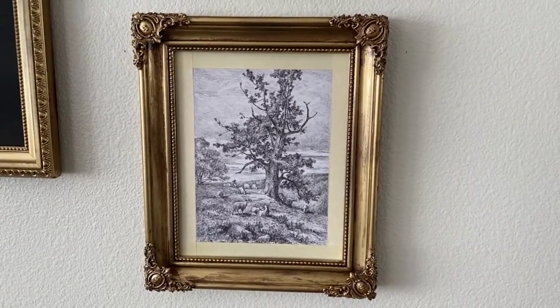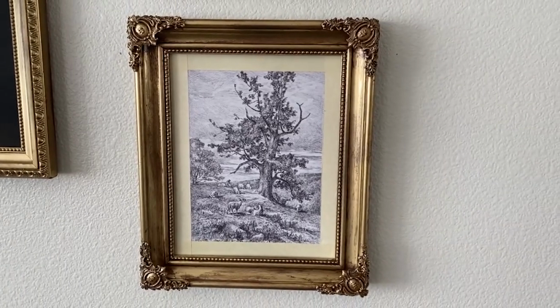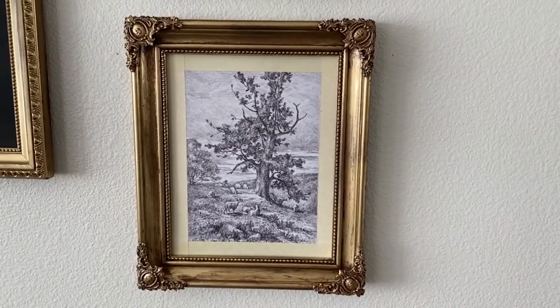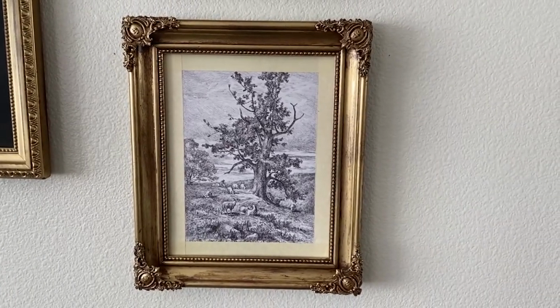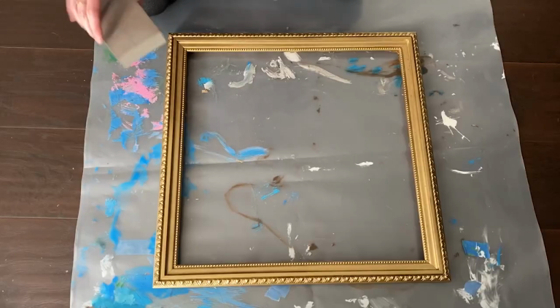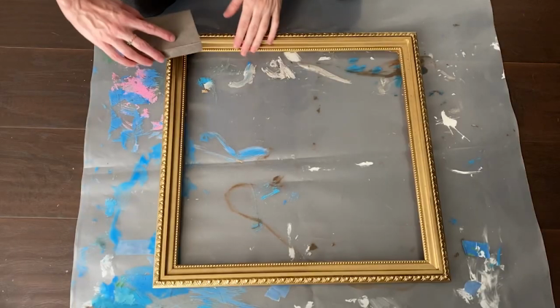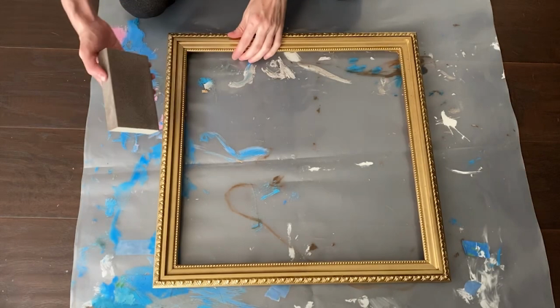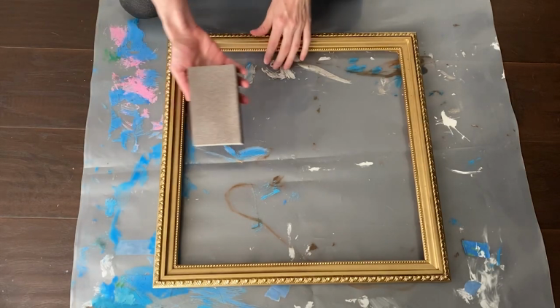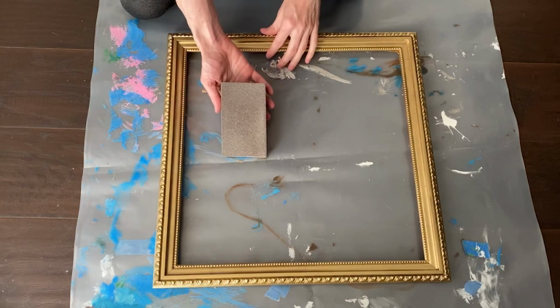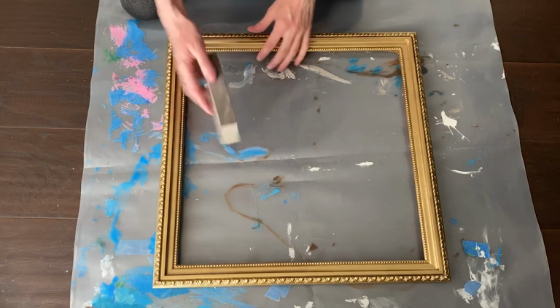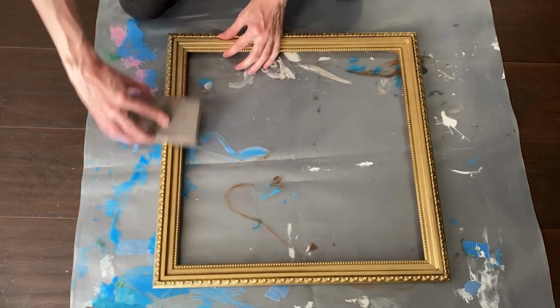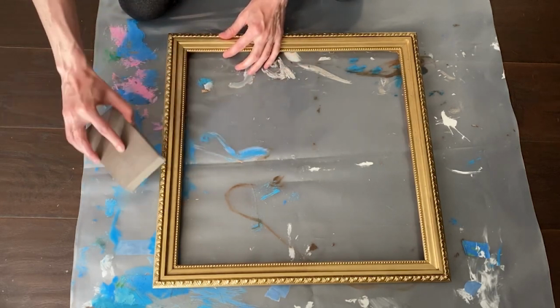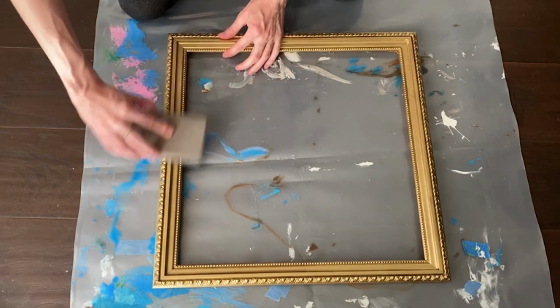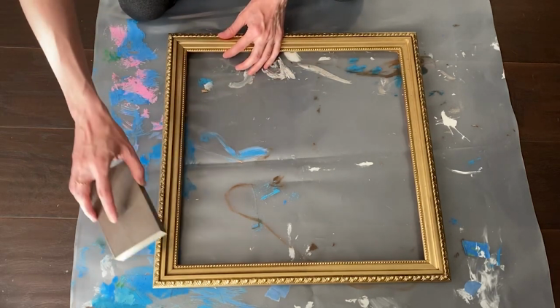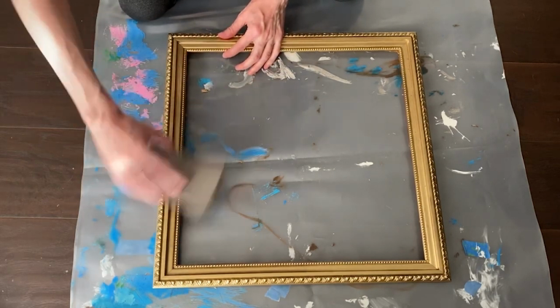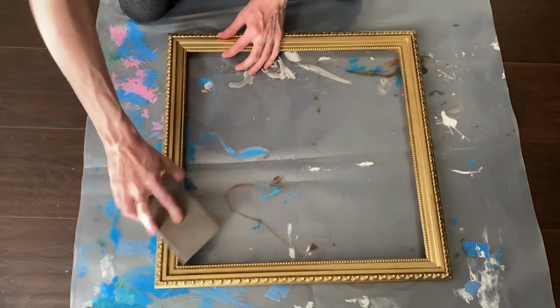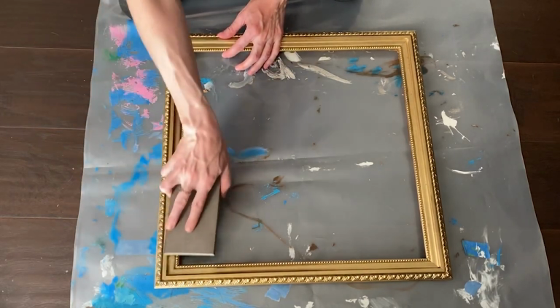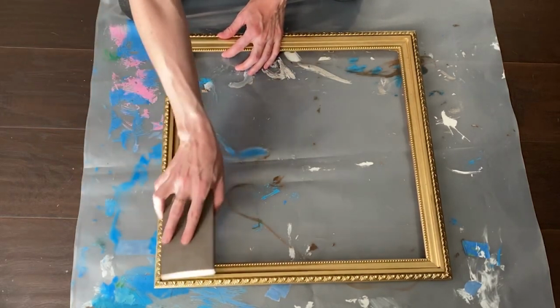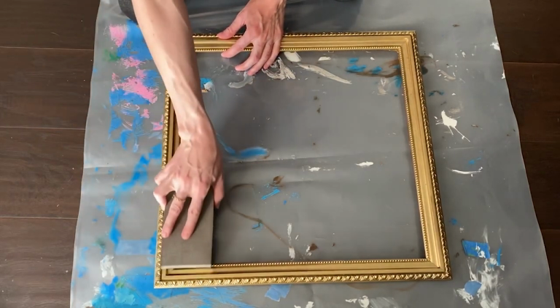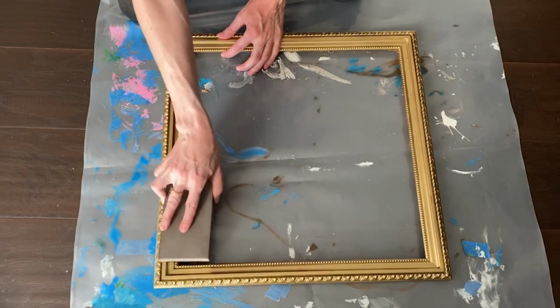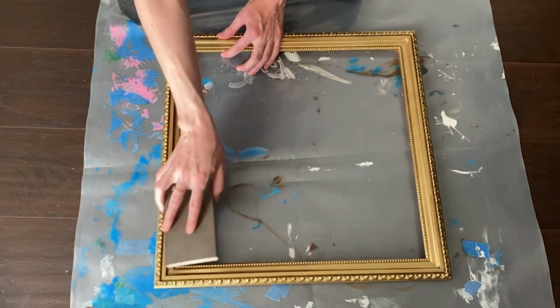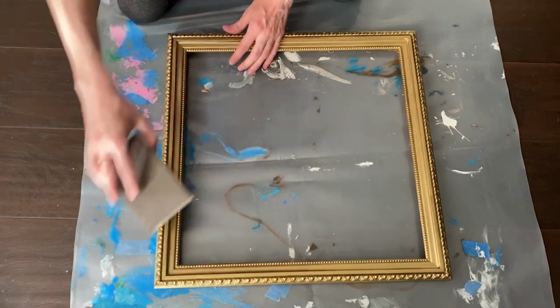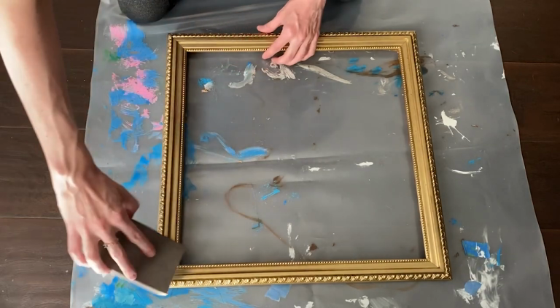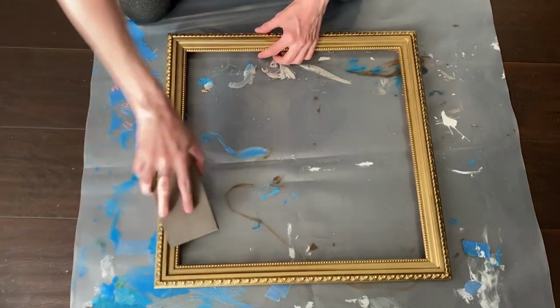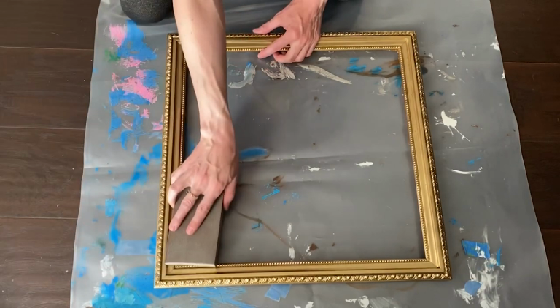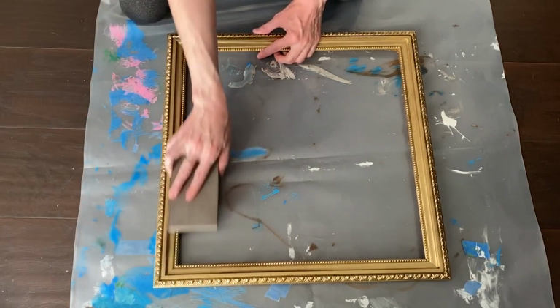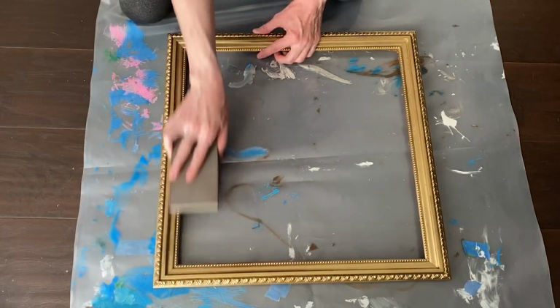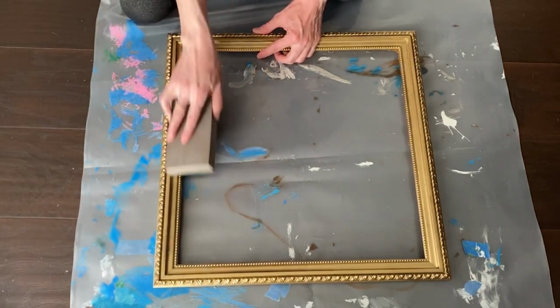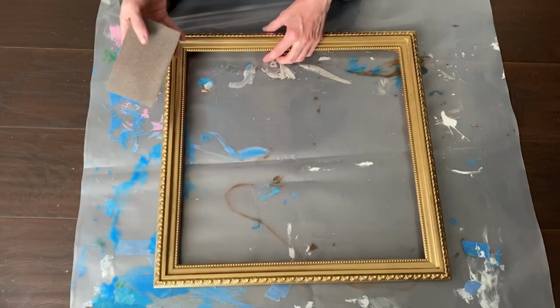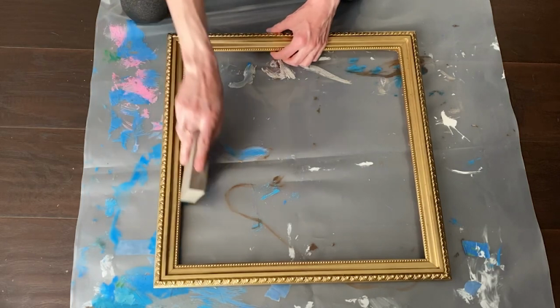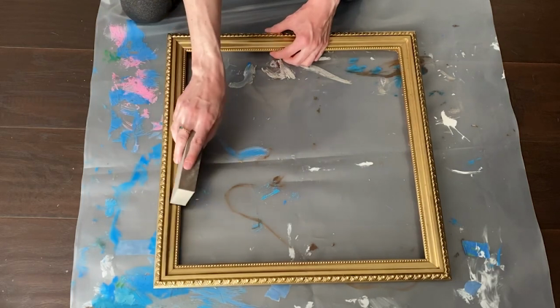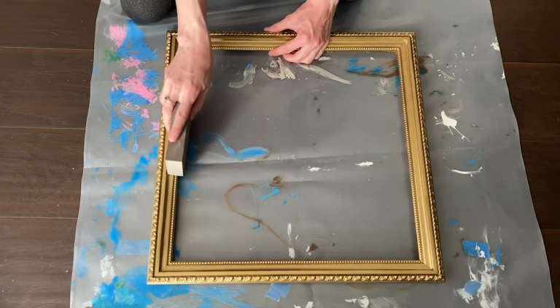Because the larger frame was originally a dark brown wood tone, I opted to lightly sand some of the paint off with a fine grit sanding block to let some of the original brown colors show through. This gives it a nice aged look.